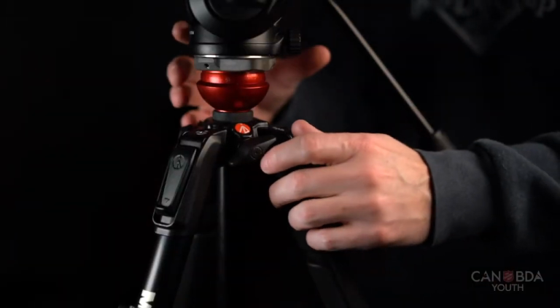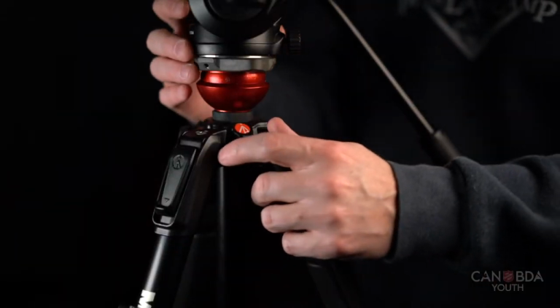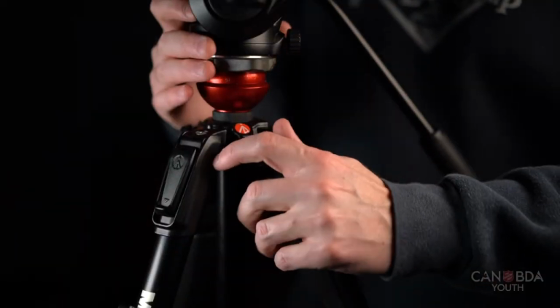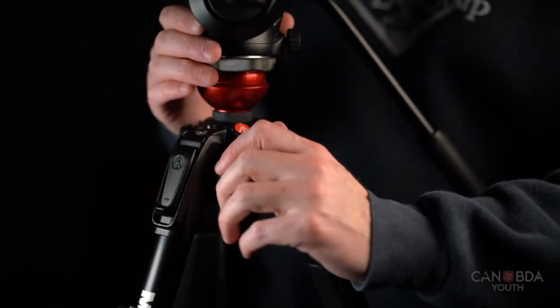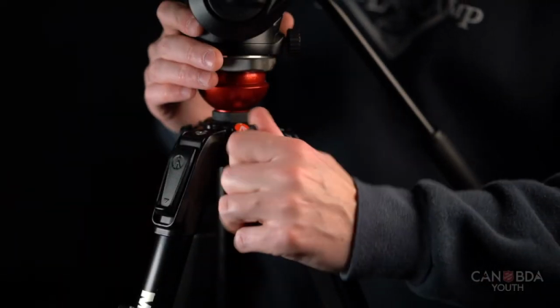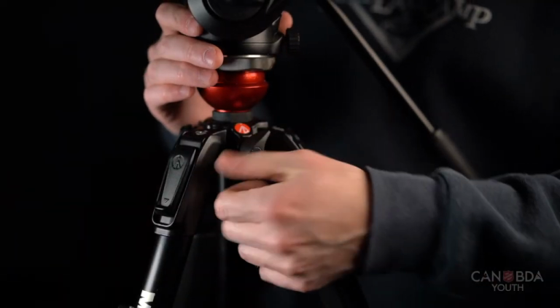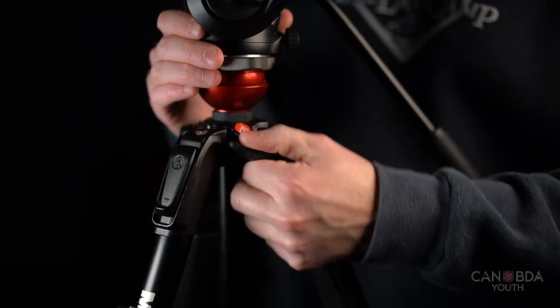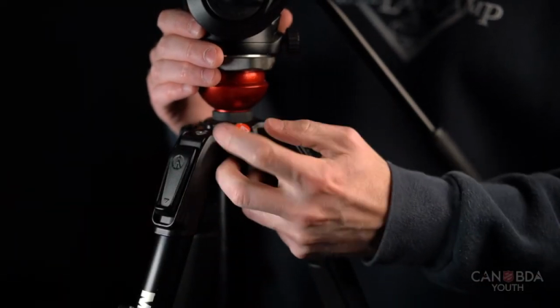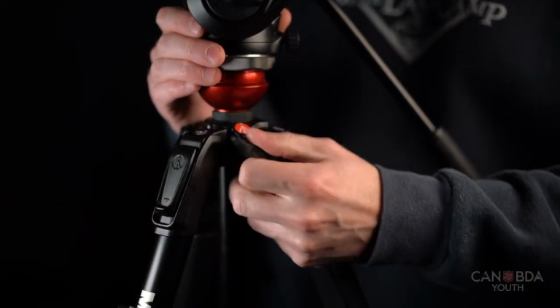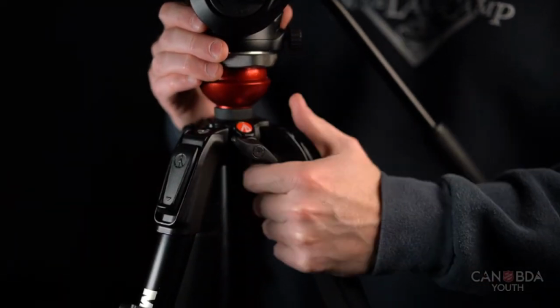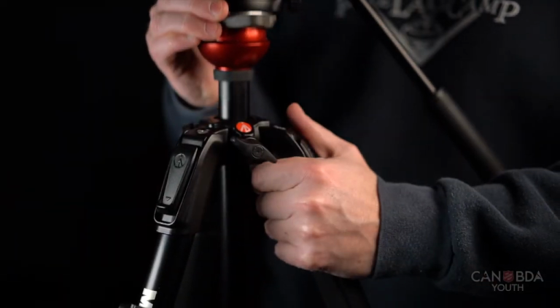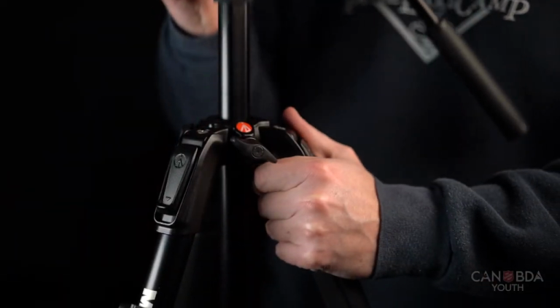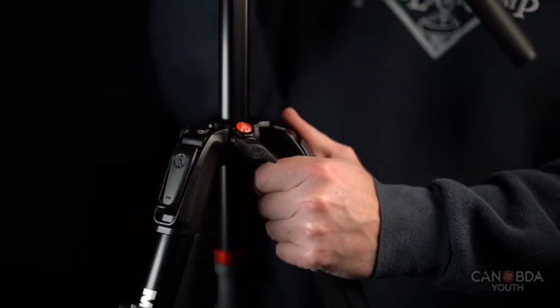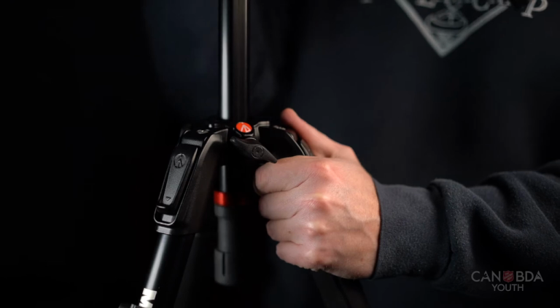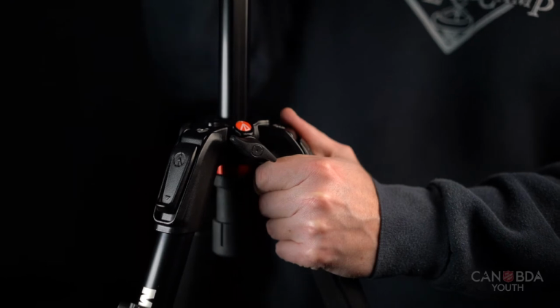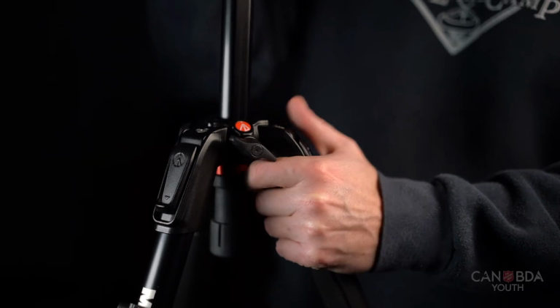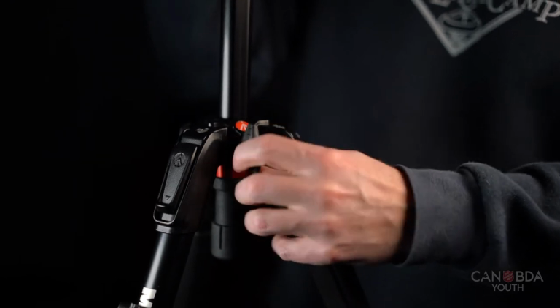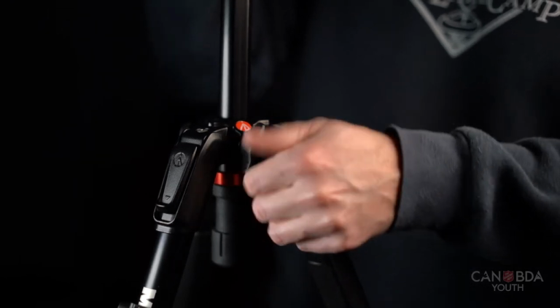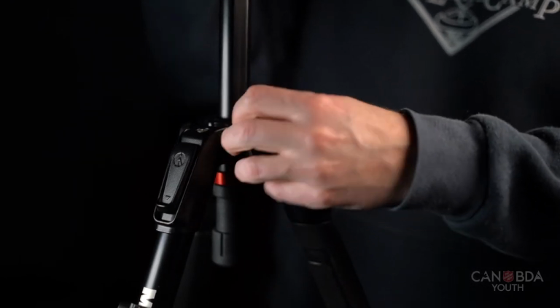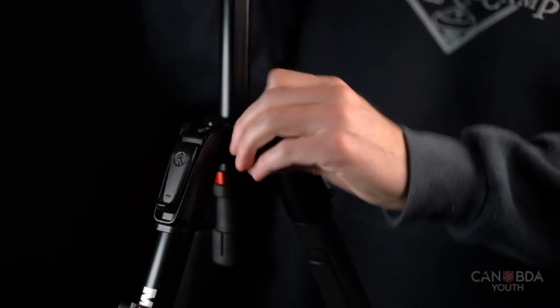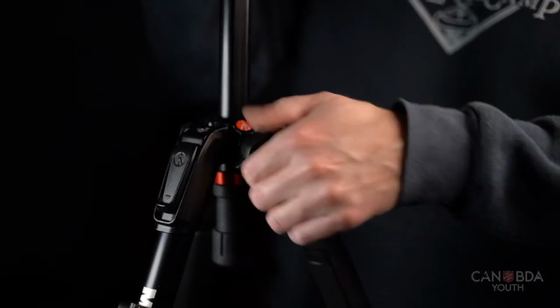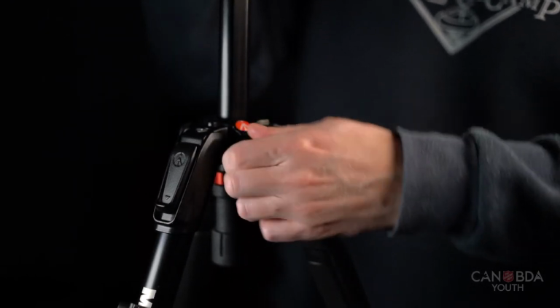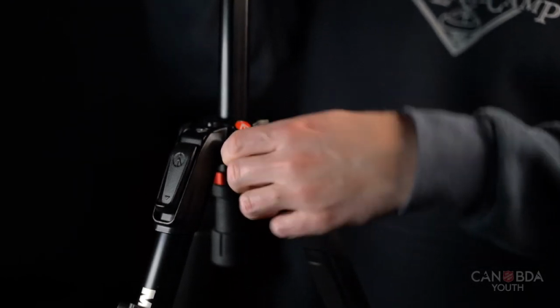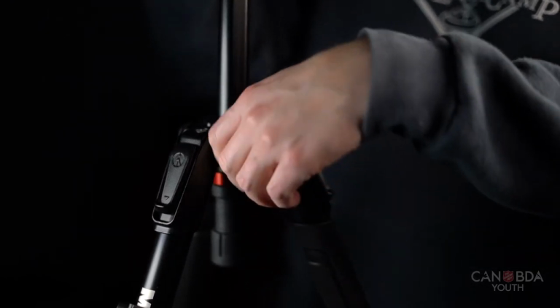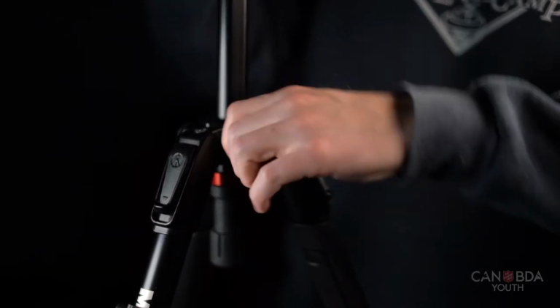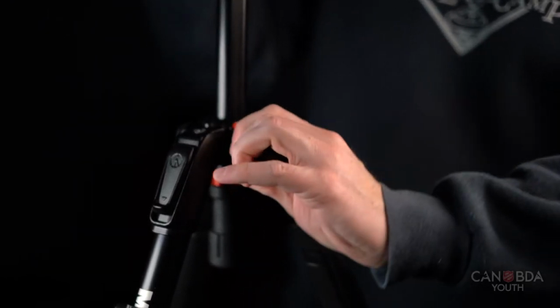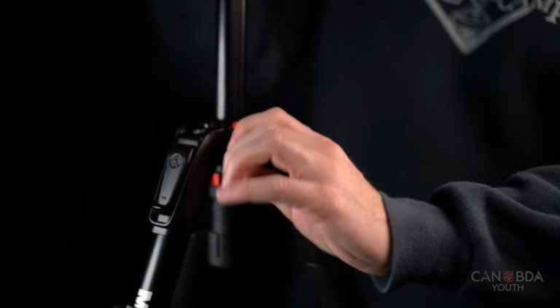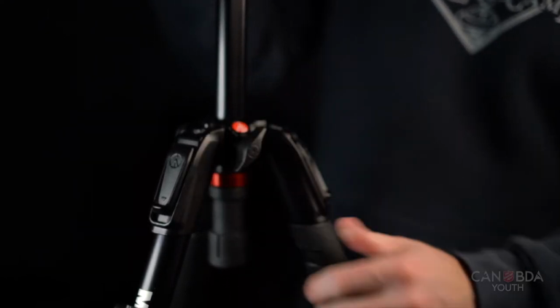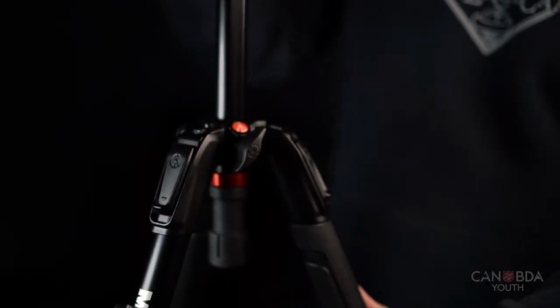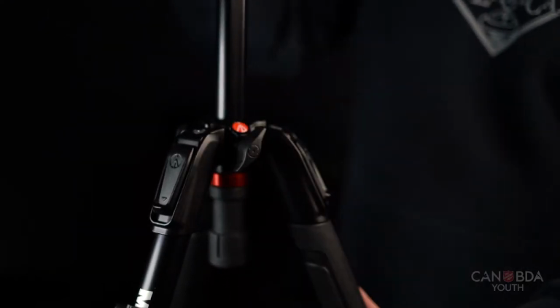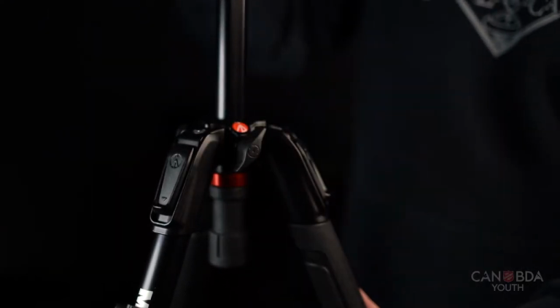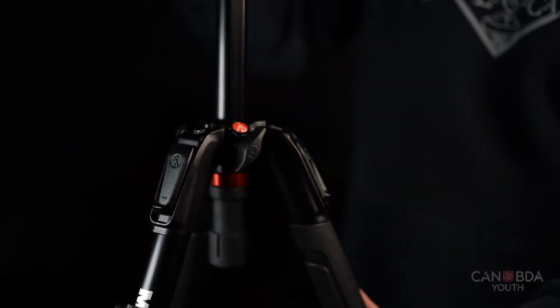Once the tripod is at its maximum height, or if you're in a situation where you need a quick adjustment, the center column also has height adjustment.